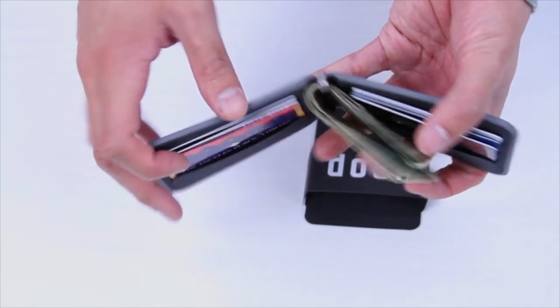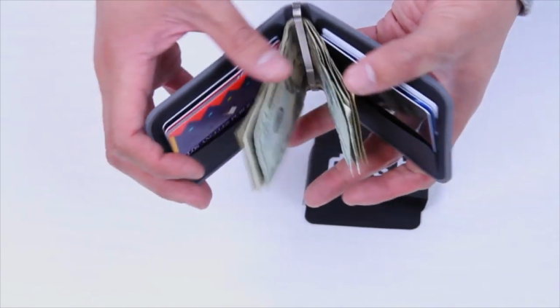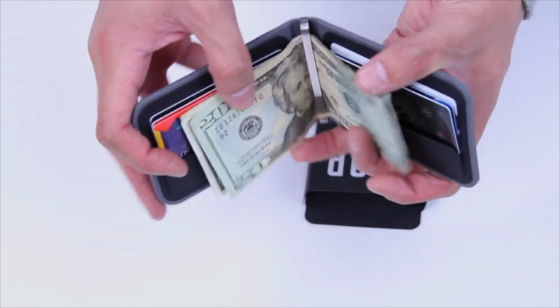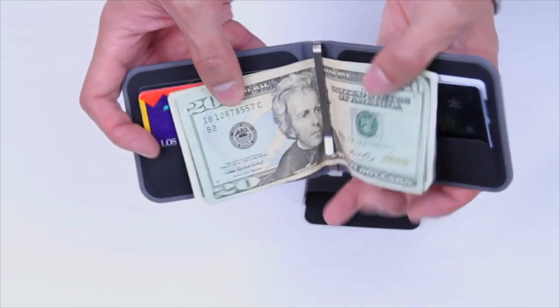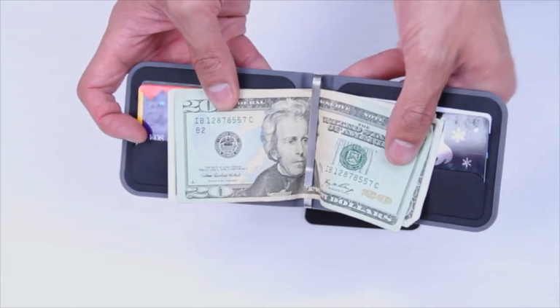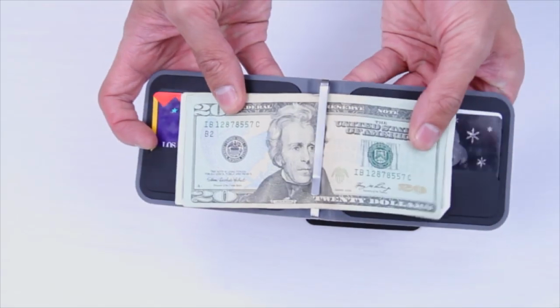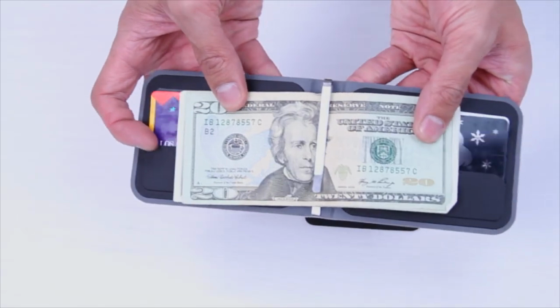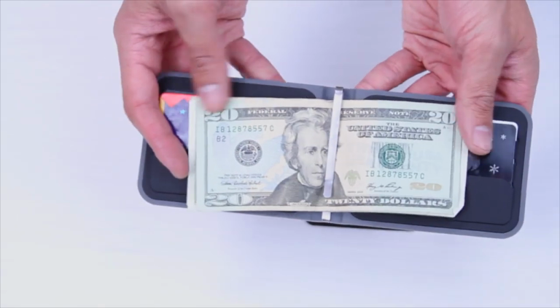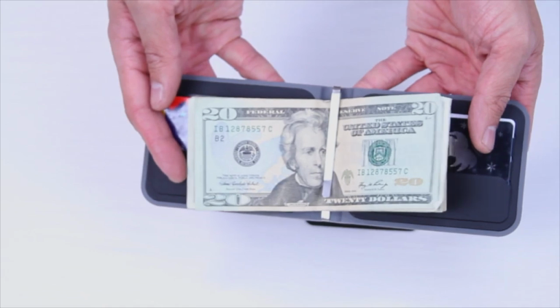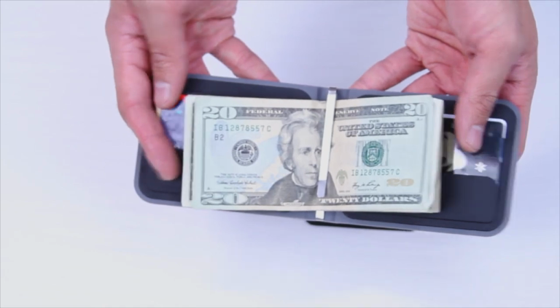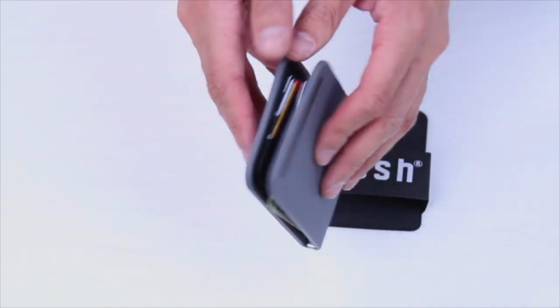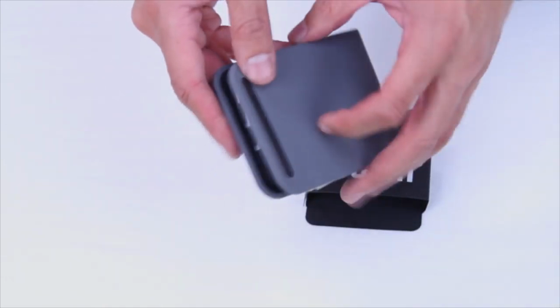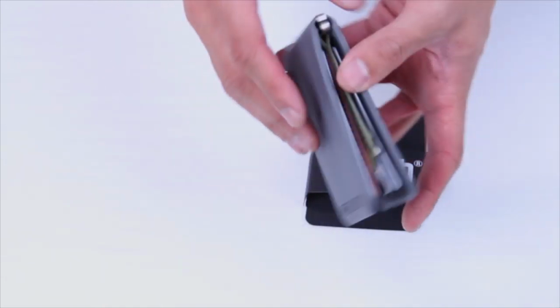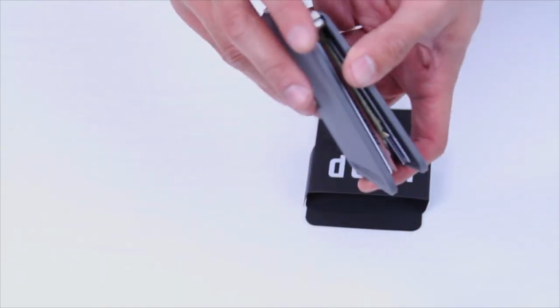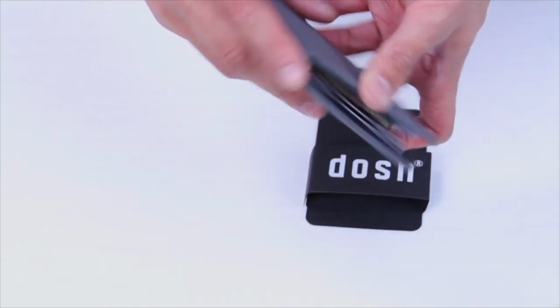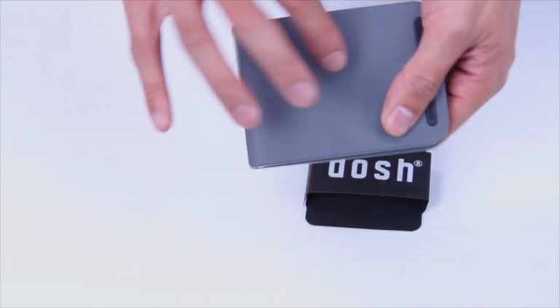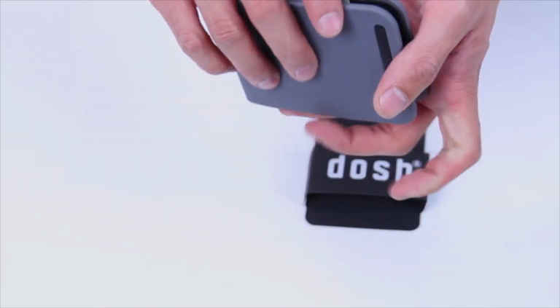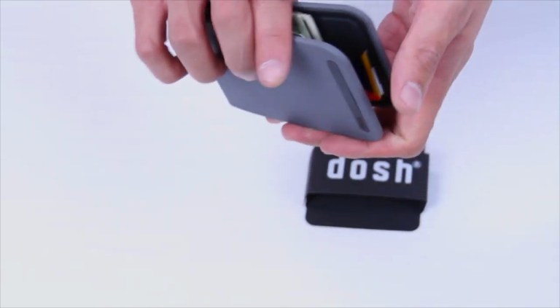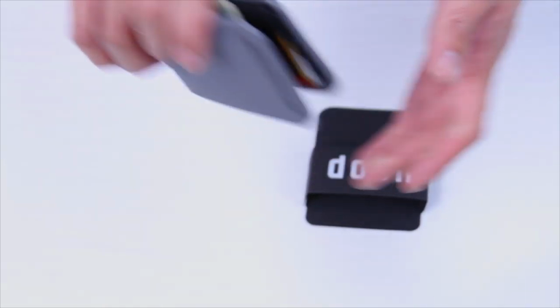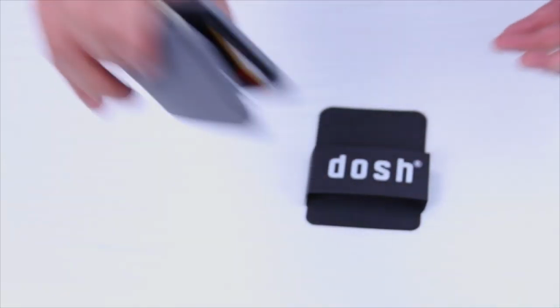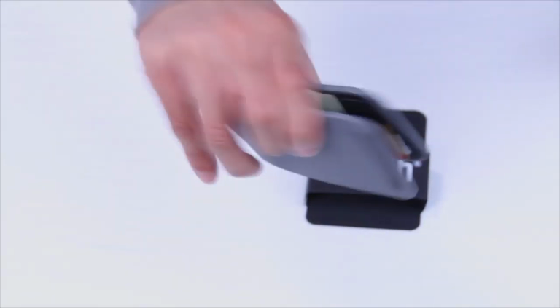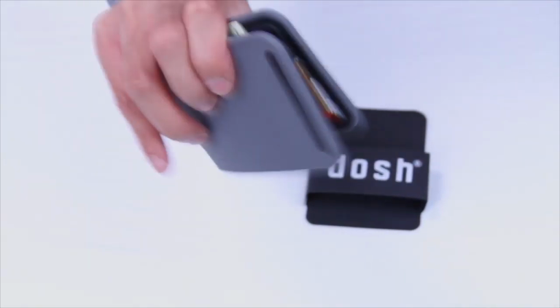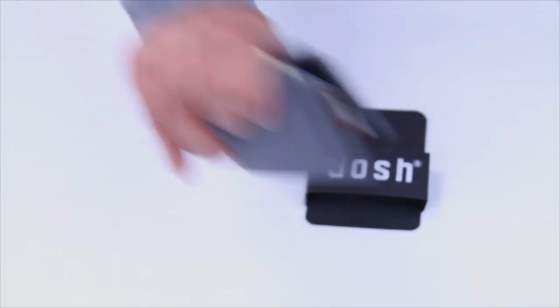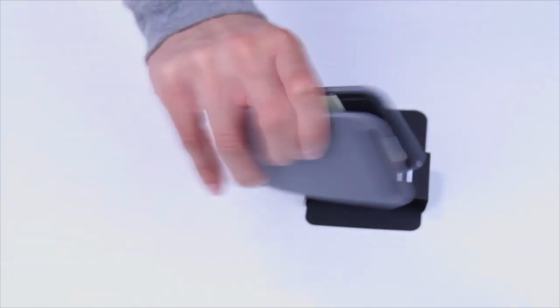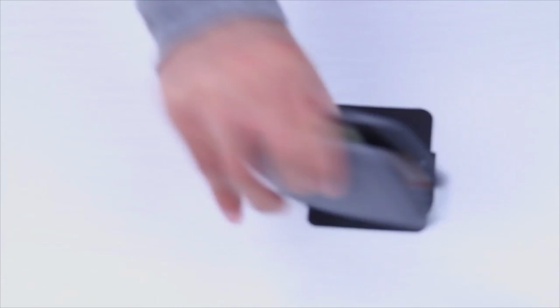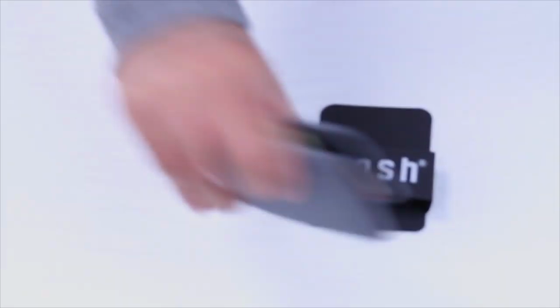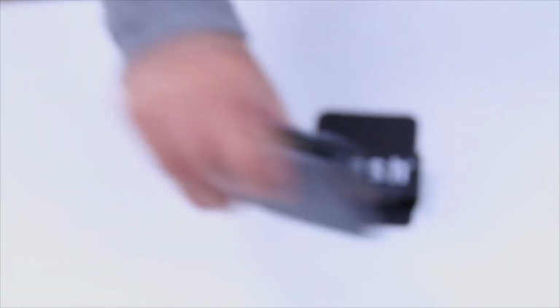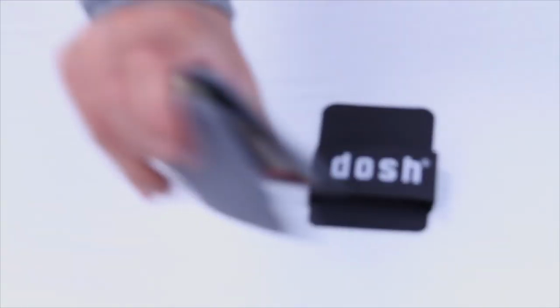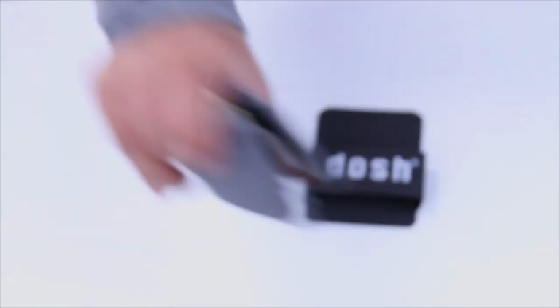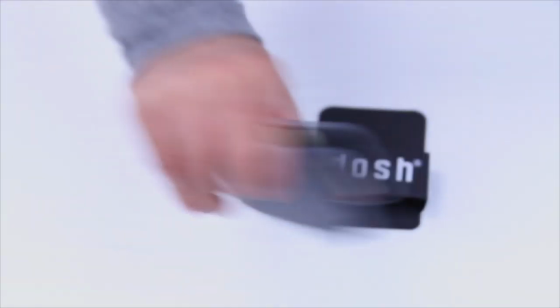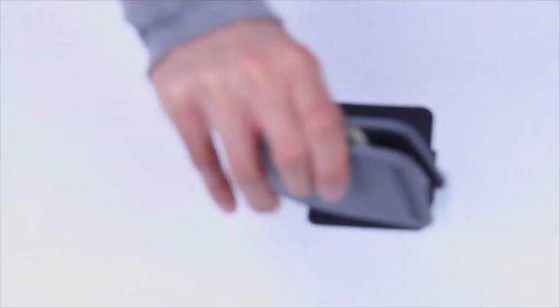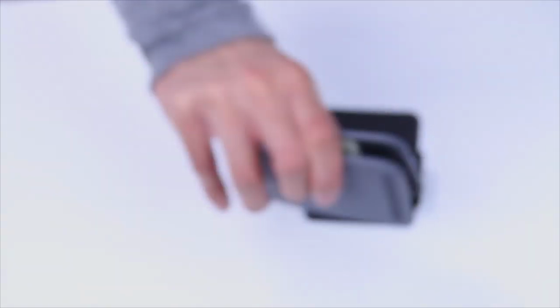The Dosh Arrow Wallet was designed specifically to accommodate currency from larger countries — currency that's wider and larger from other countries such as the Japanese Yen or Hong Kong Dollar.